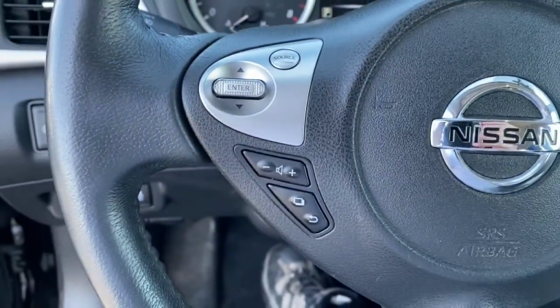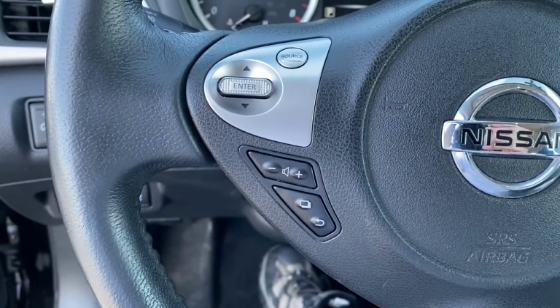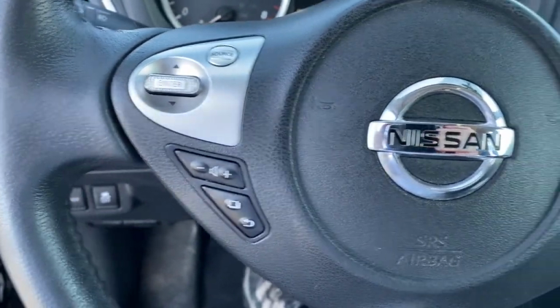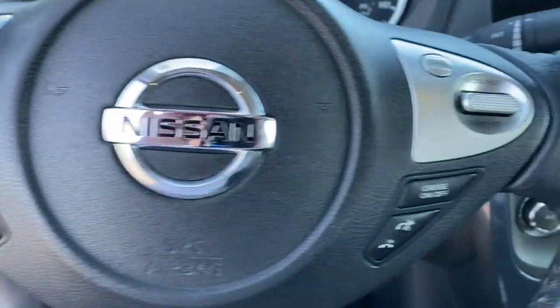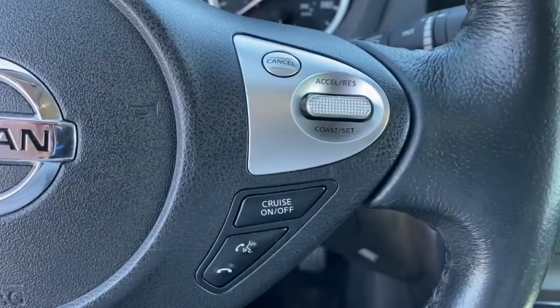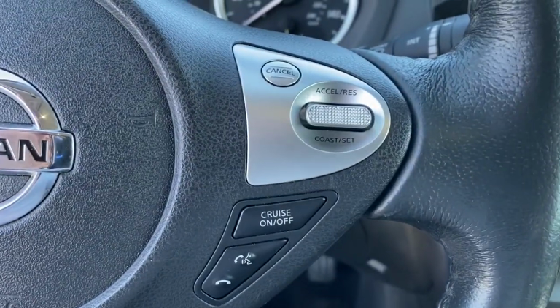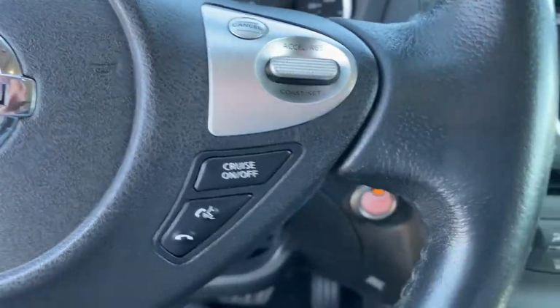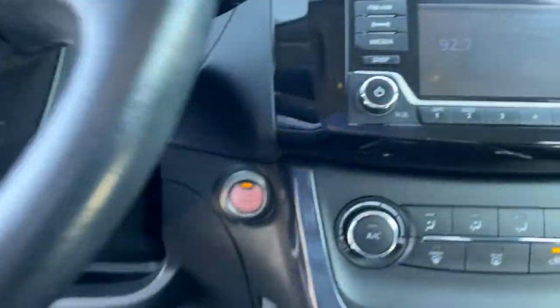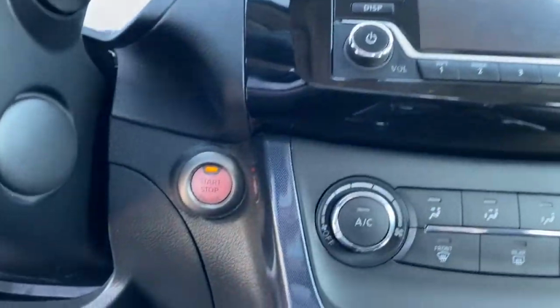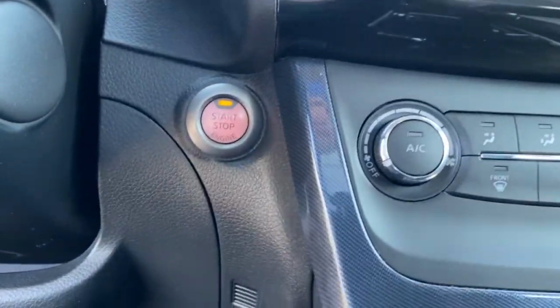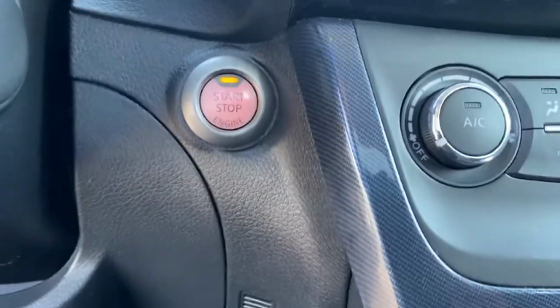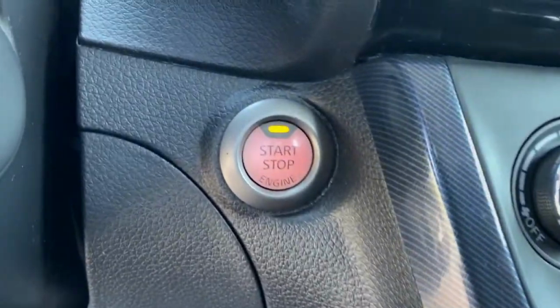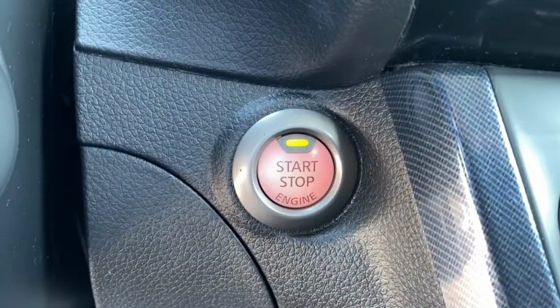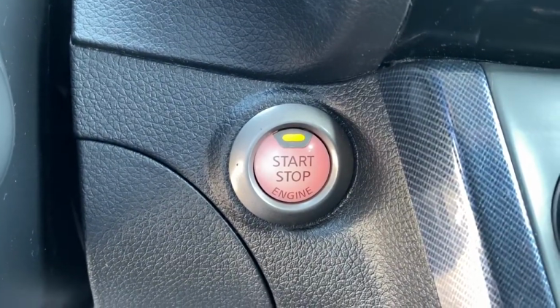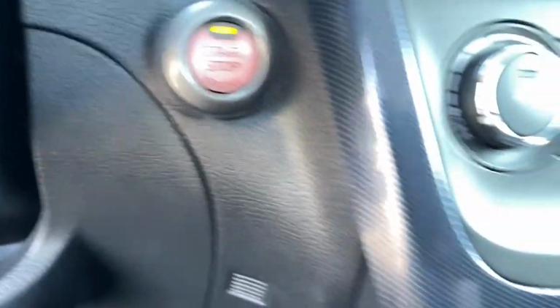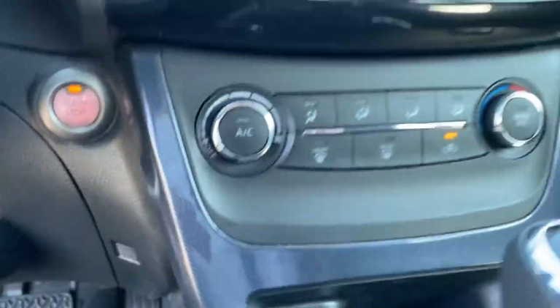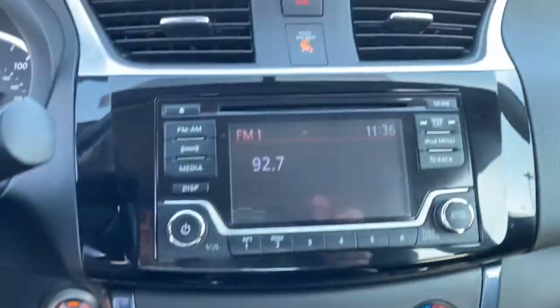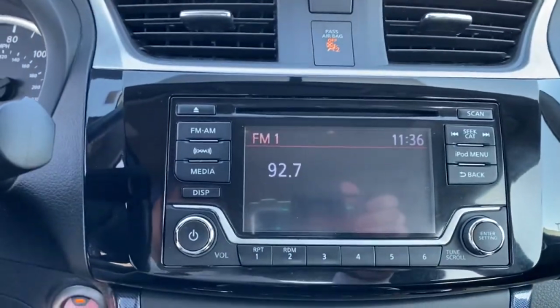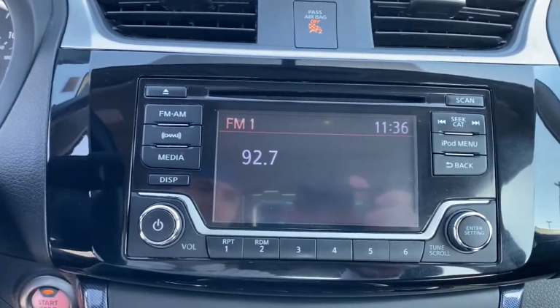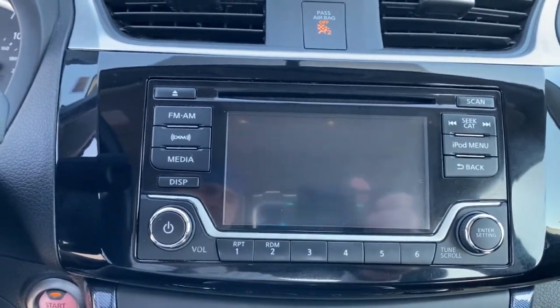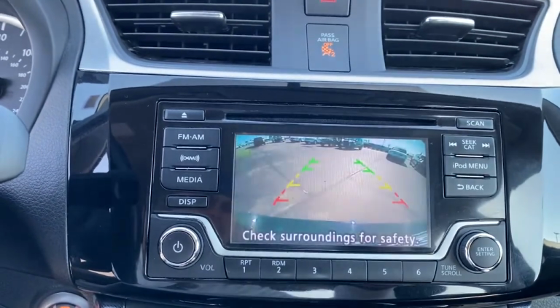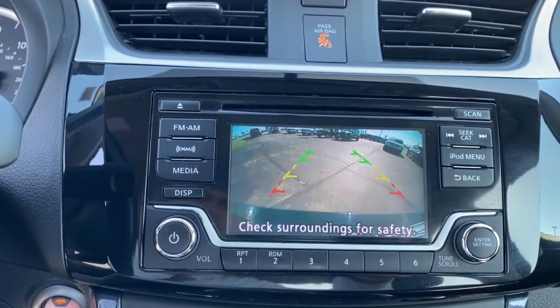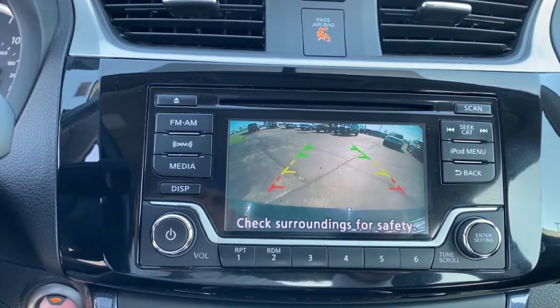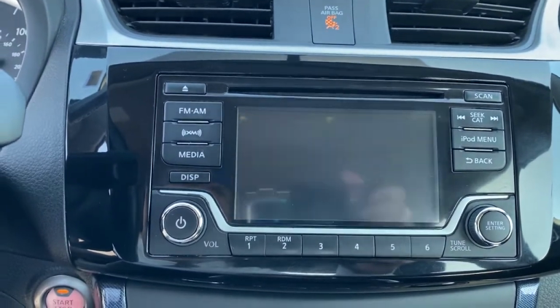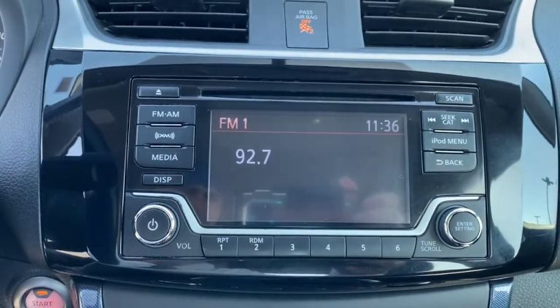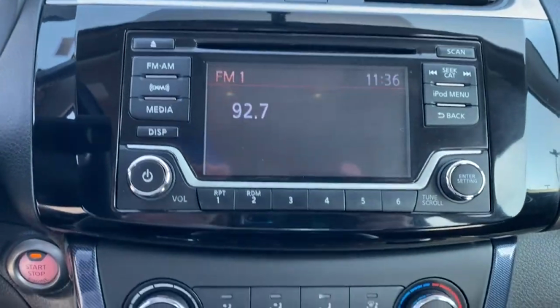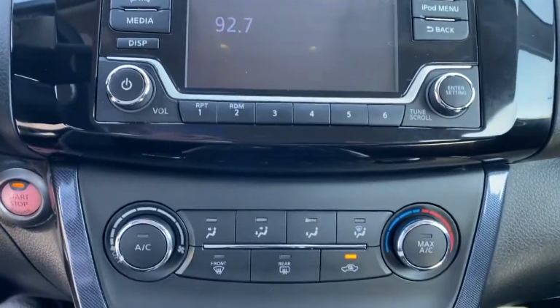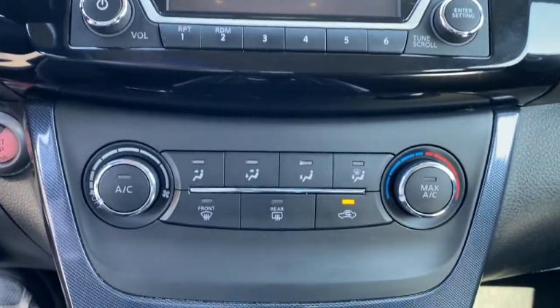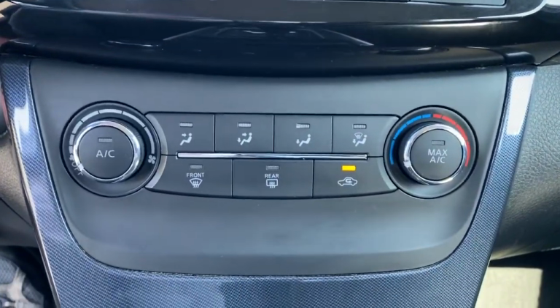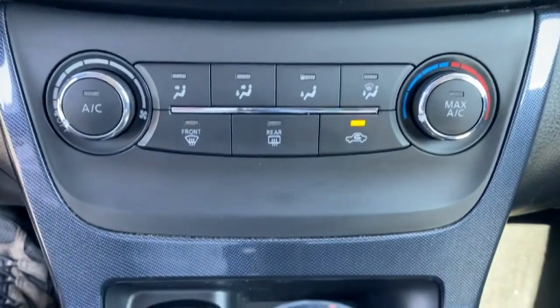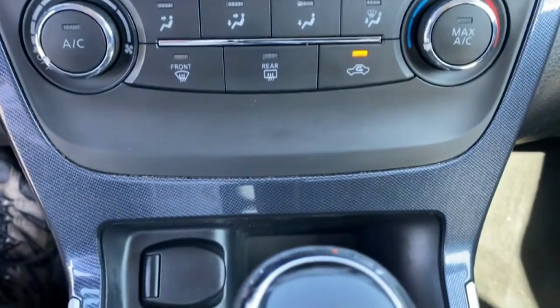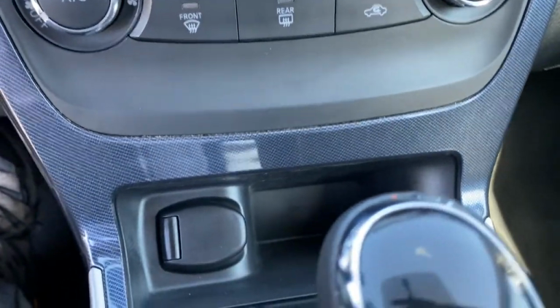Keyless entry, sun/moonroof, fog lamps, electronic stability control, intermittent wipers, trip computer, power windows, bucket seats, four-wheel disc brakes.